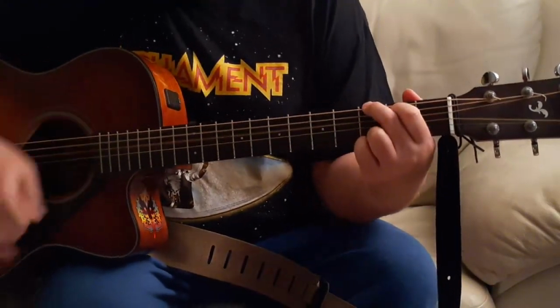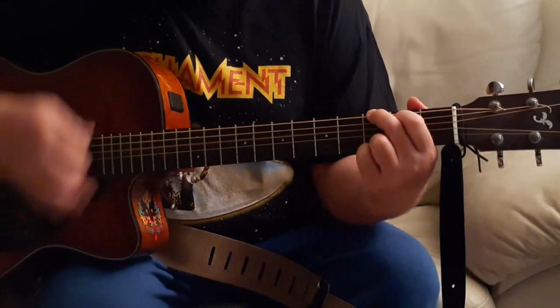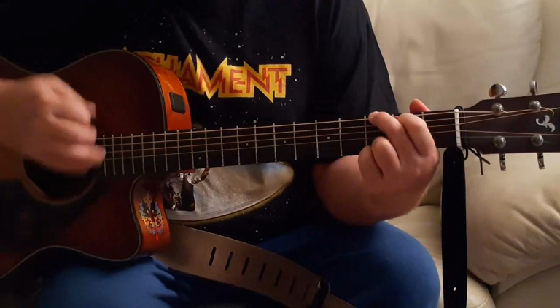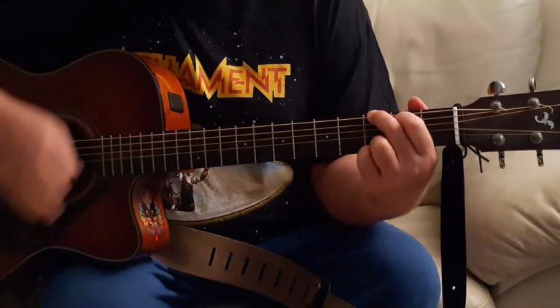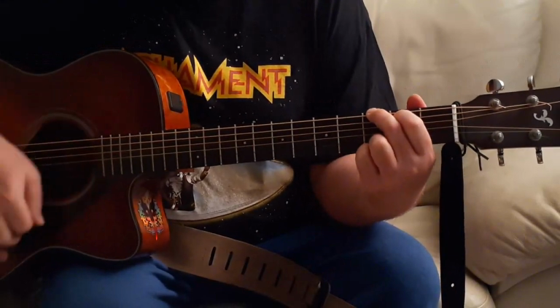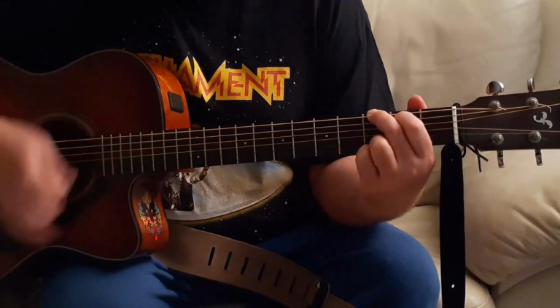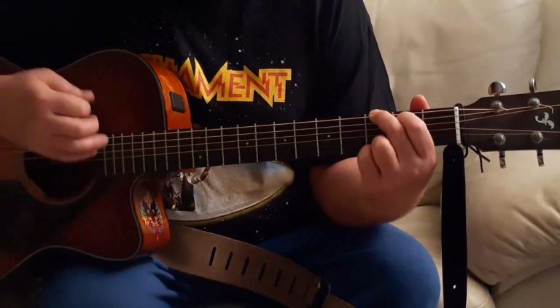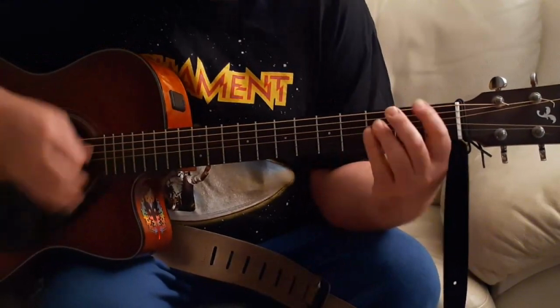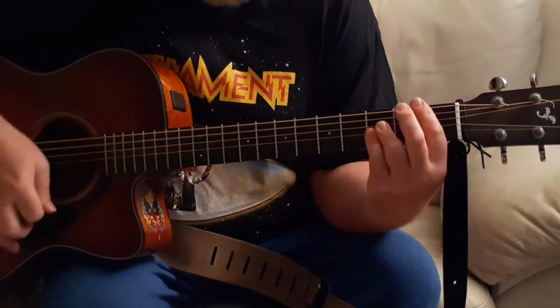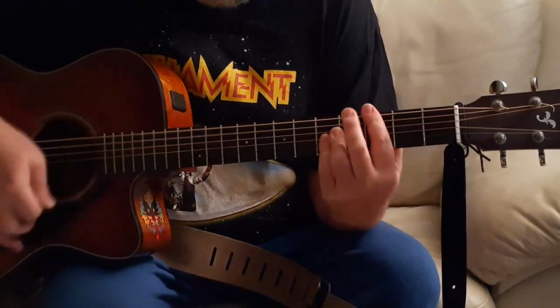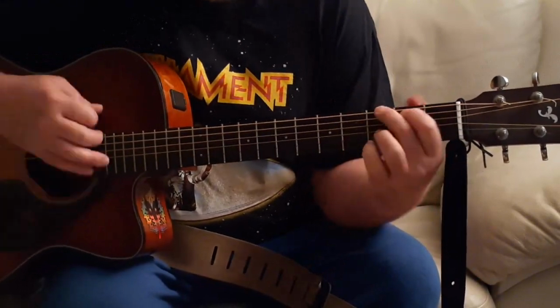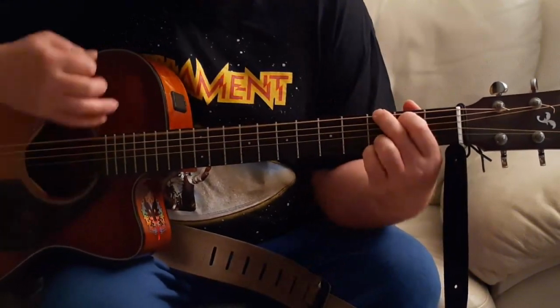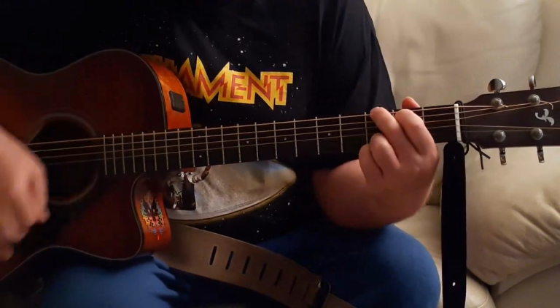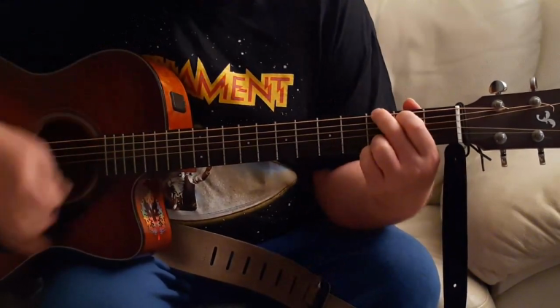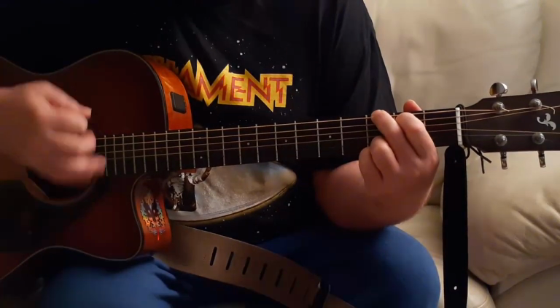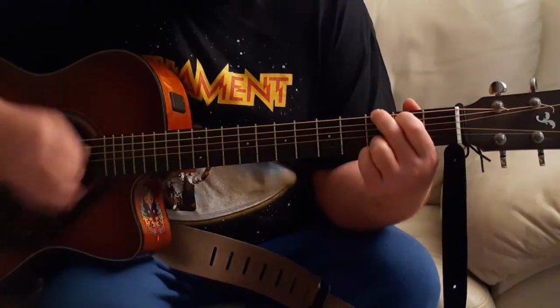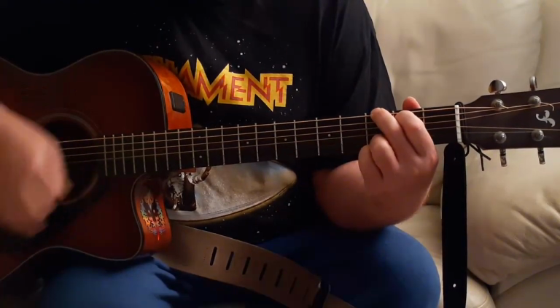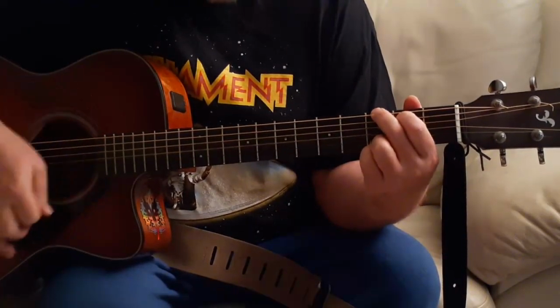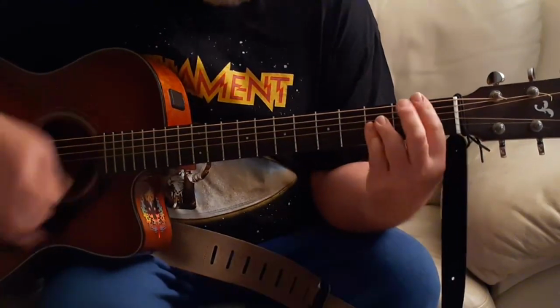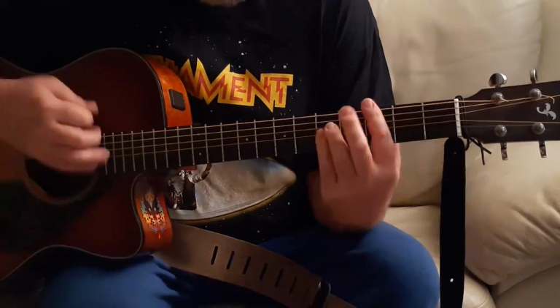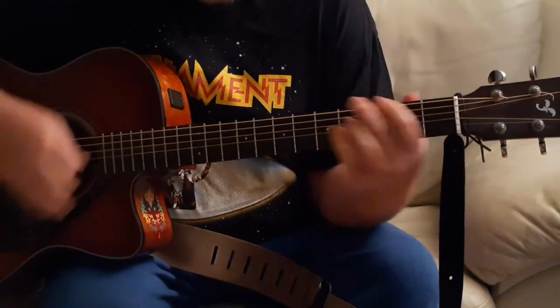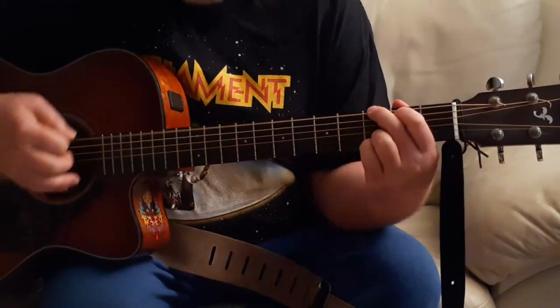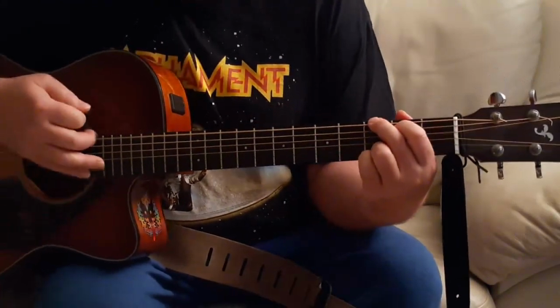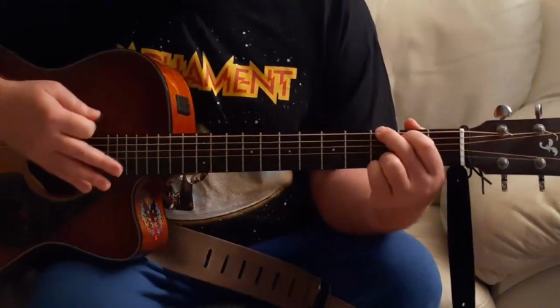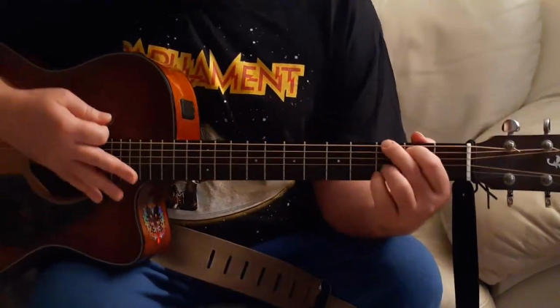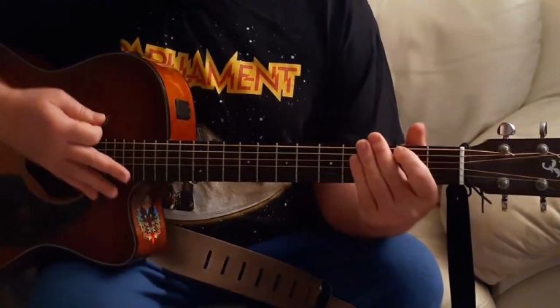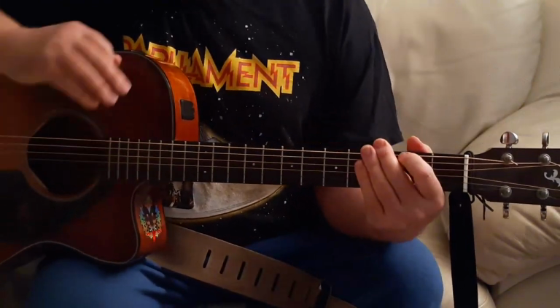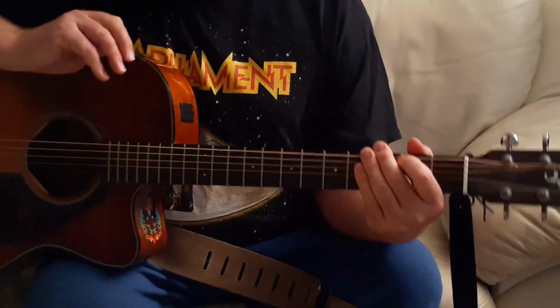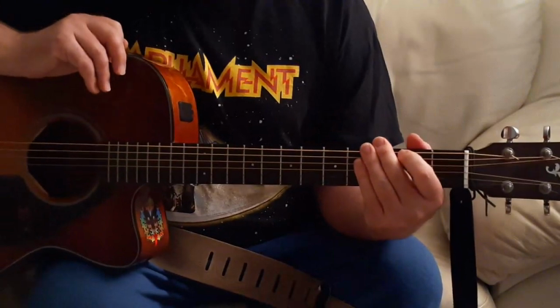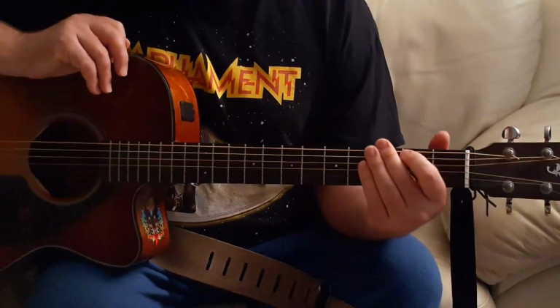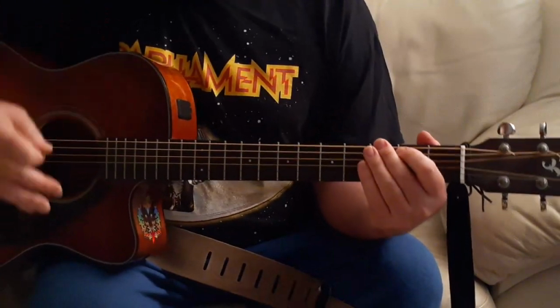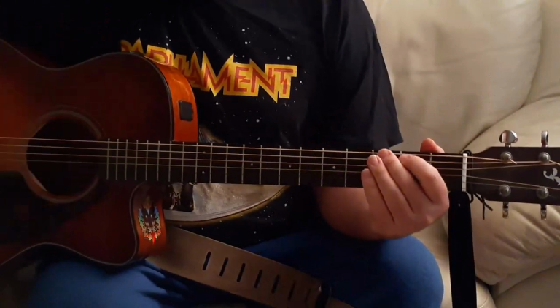Like this — one, two, three, four, five, six, seven, eight. One, two, three, four, five, six, seven, eight. So that was the main riff played twice through right there.